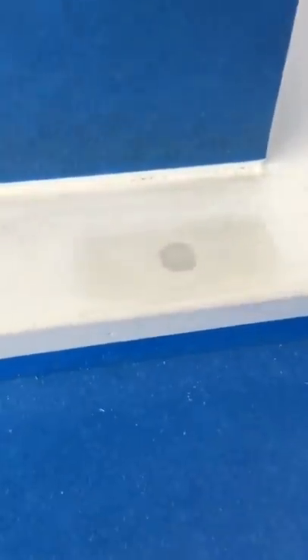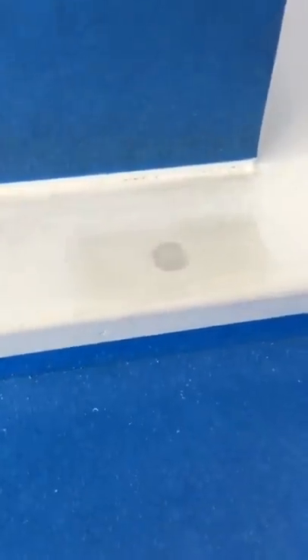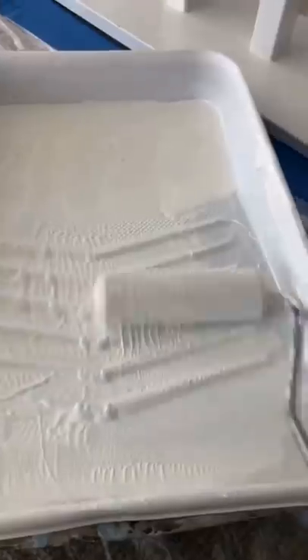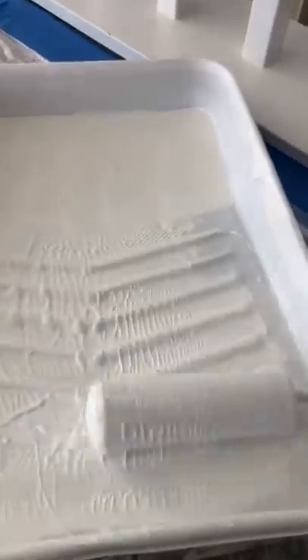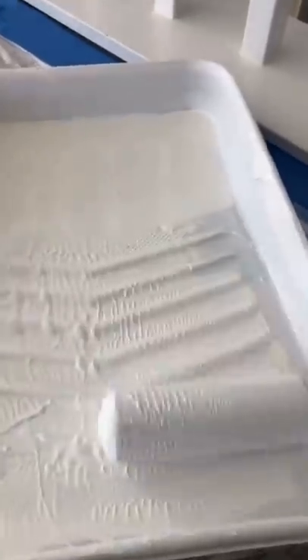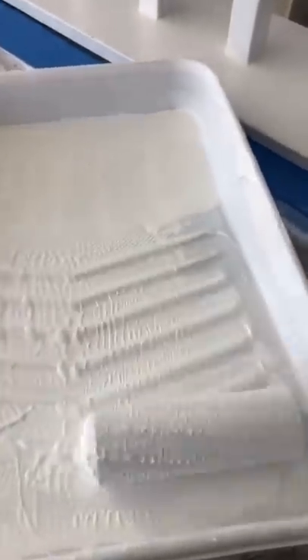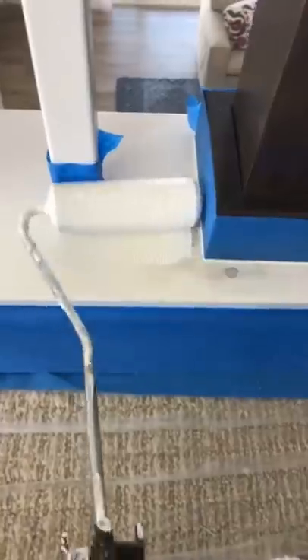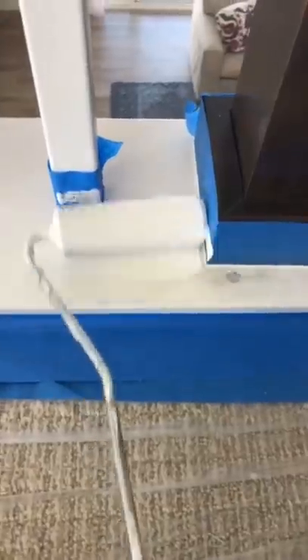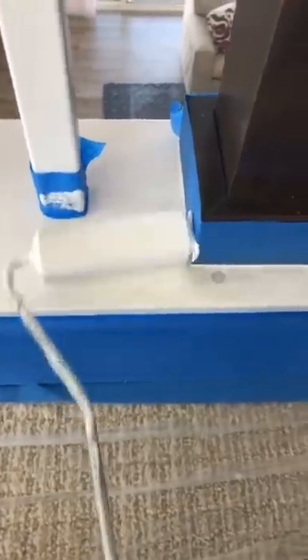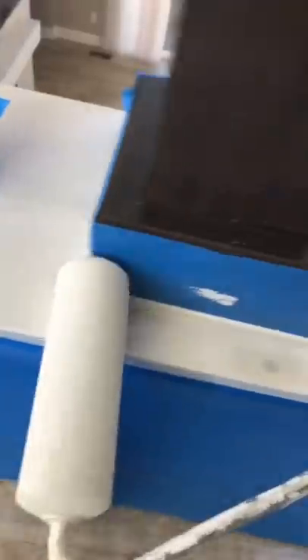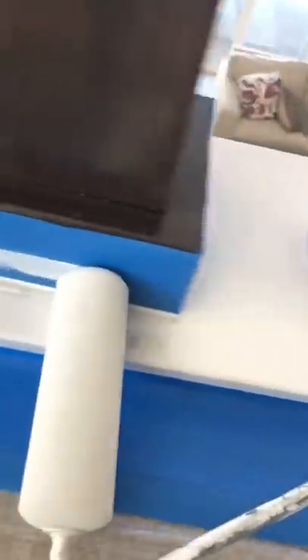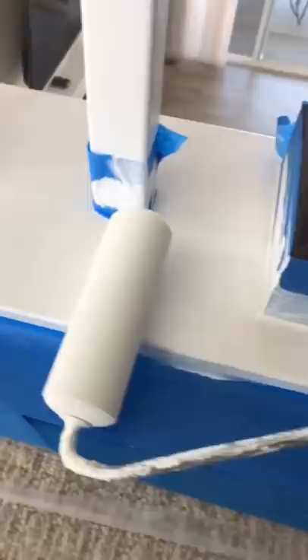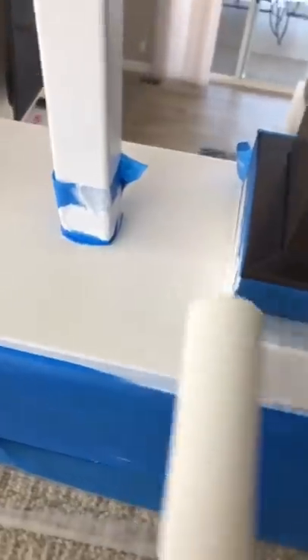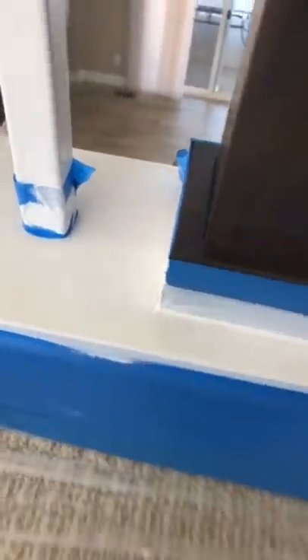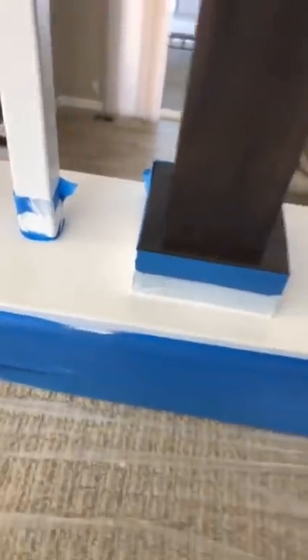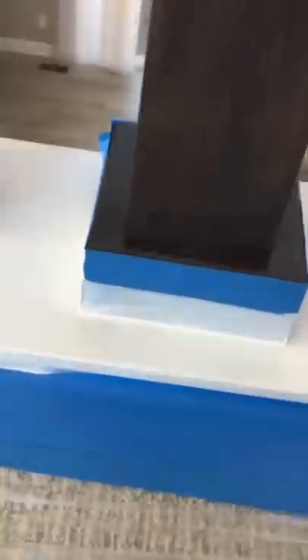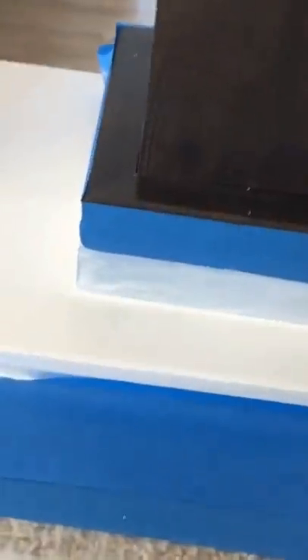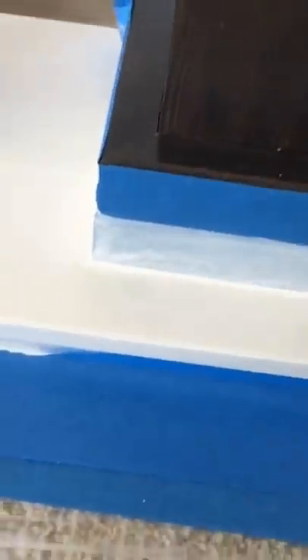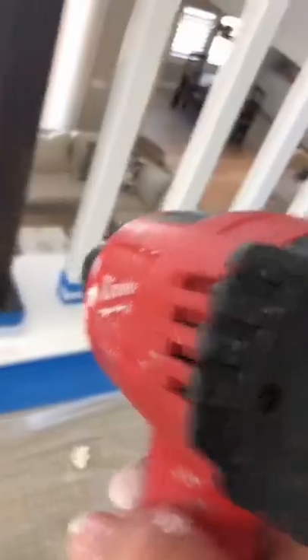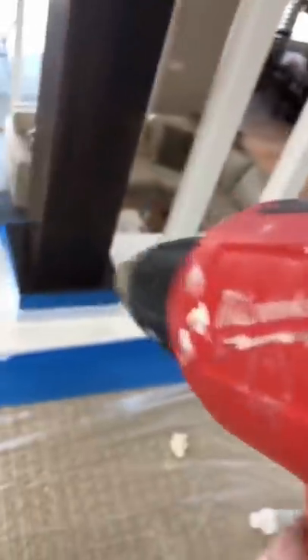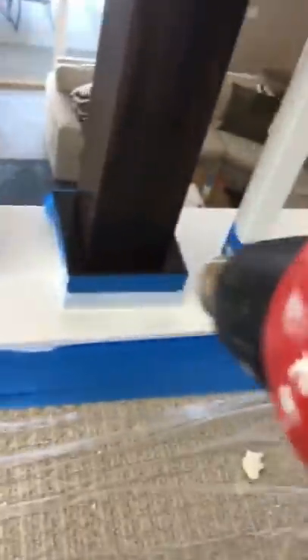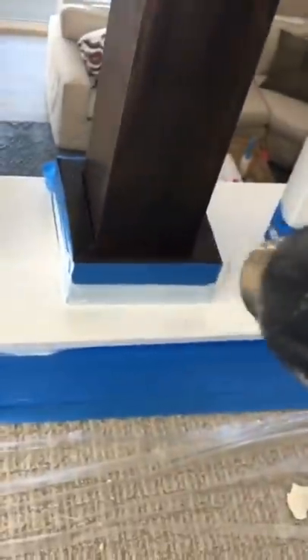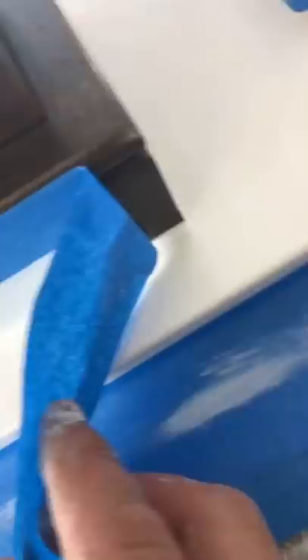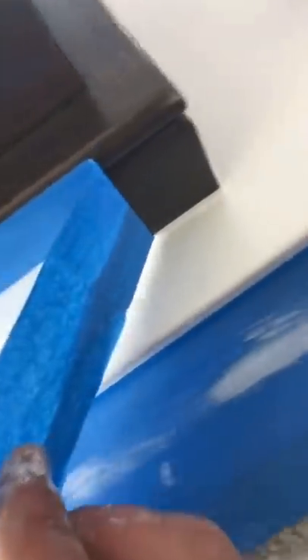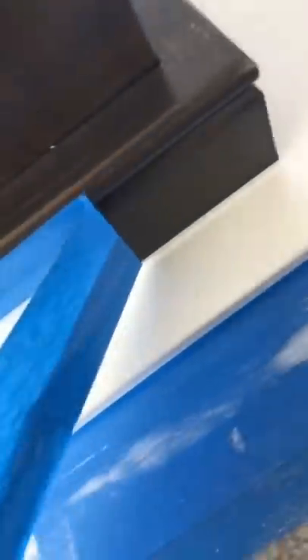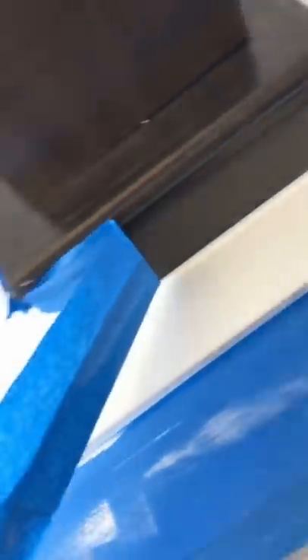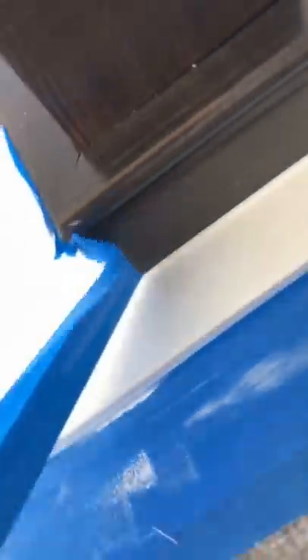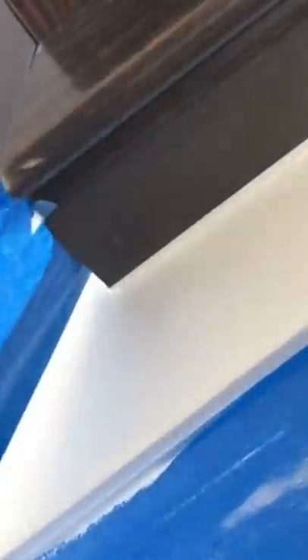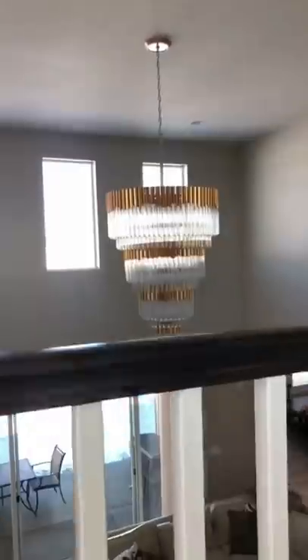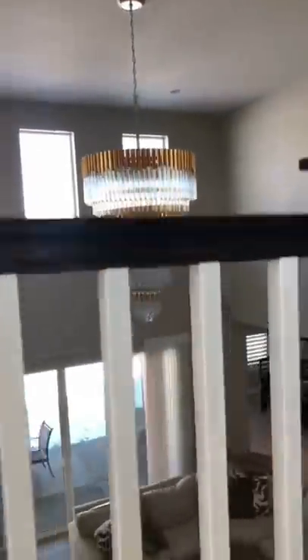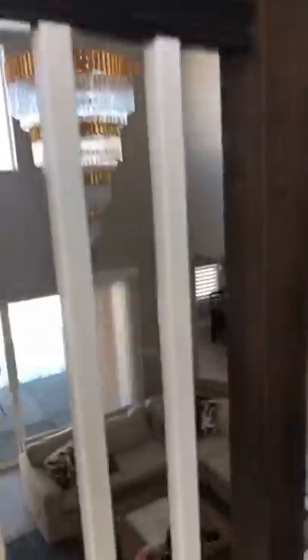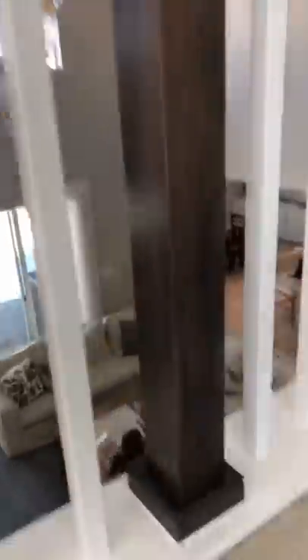Let everything dry really good. I'm using my — I think this is a three-inch roller here. You can still kind of see it, but I put my heat gun so I could do — I think I did like three coats of paint. Pull your tape and that's it.